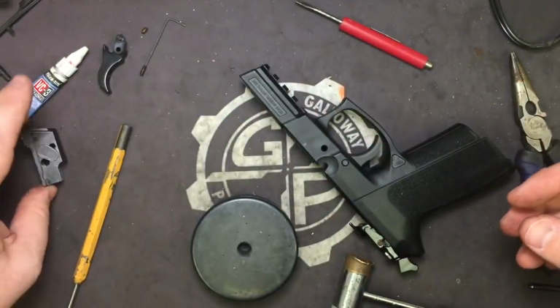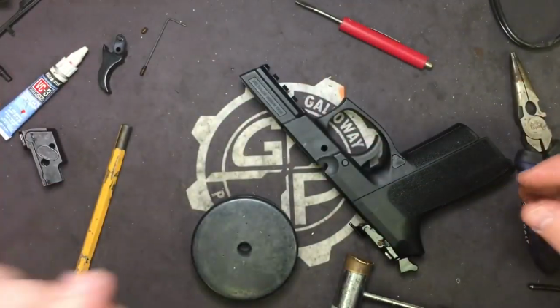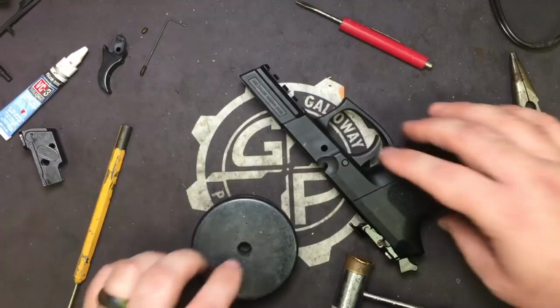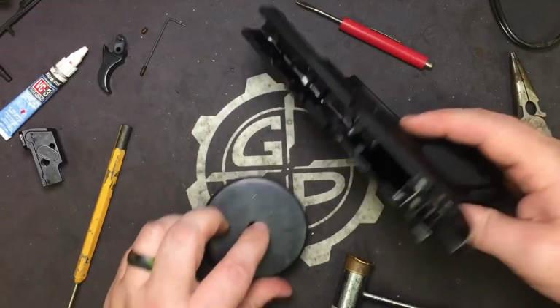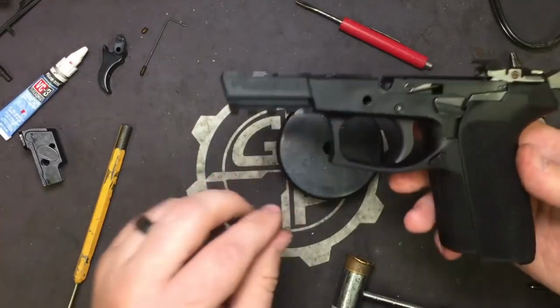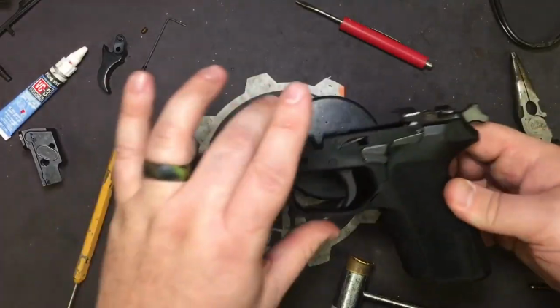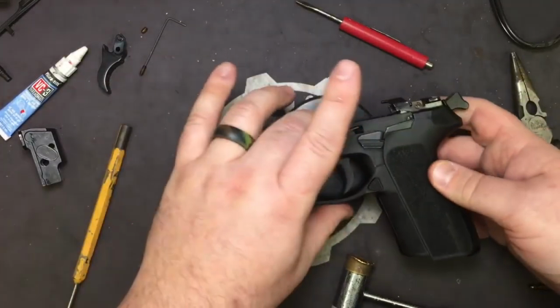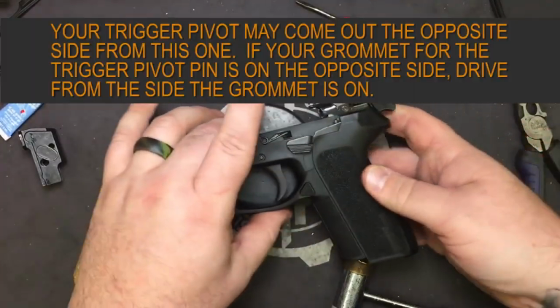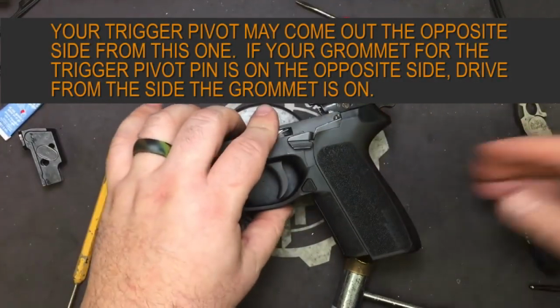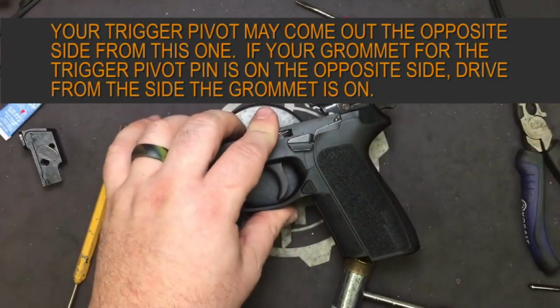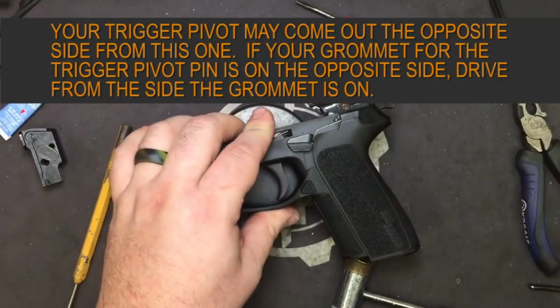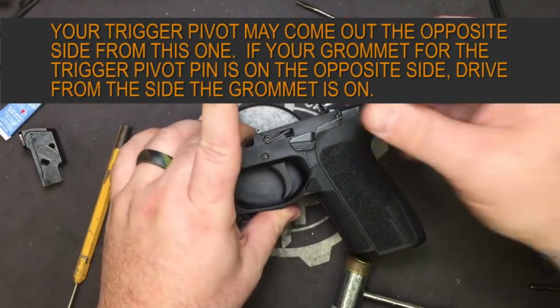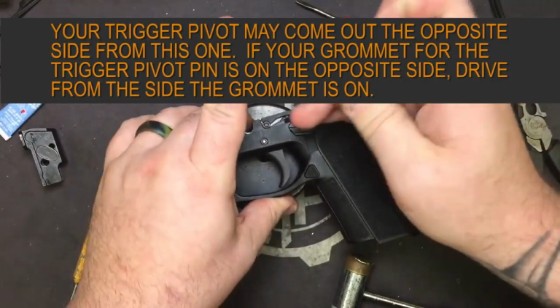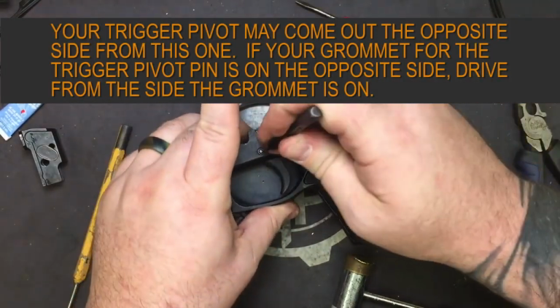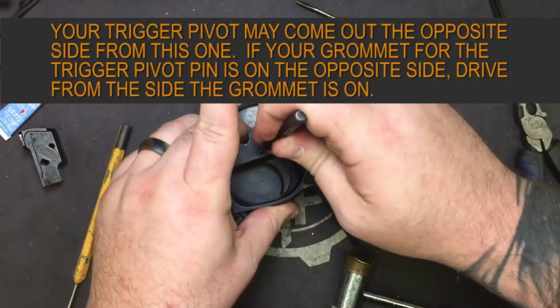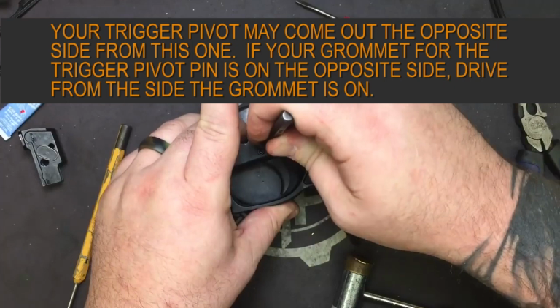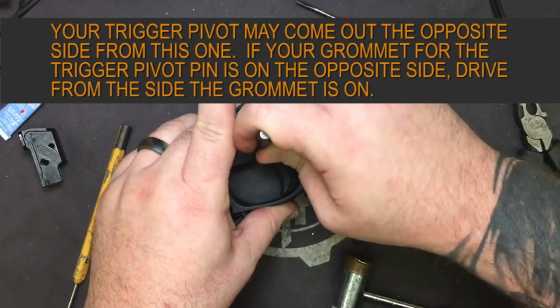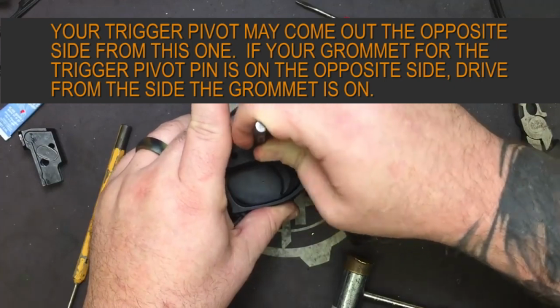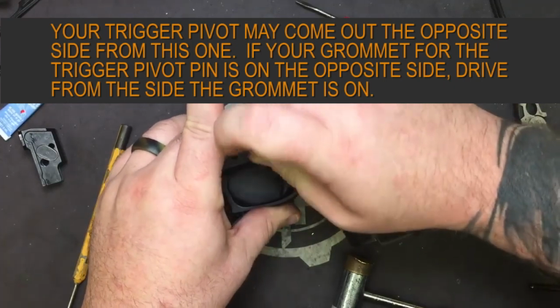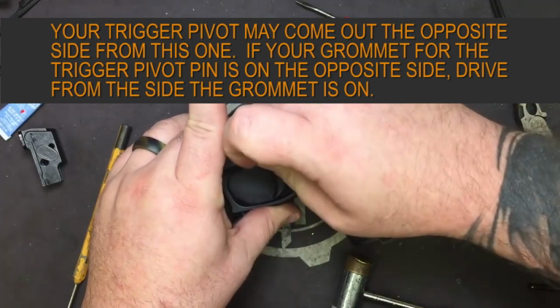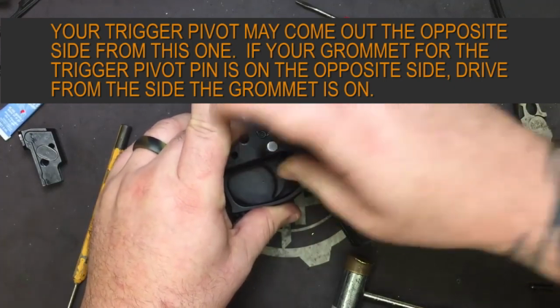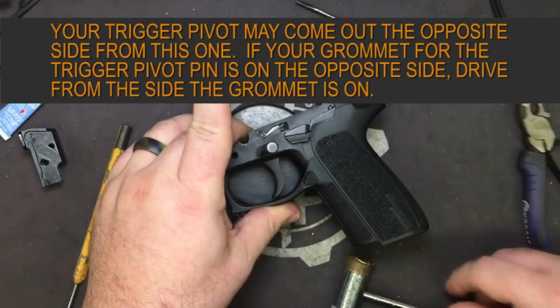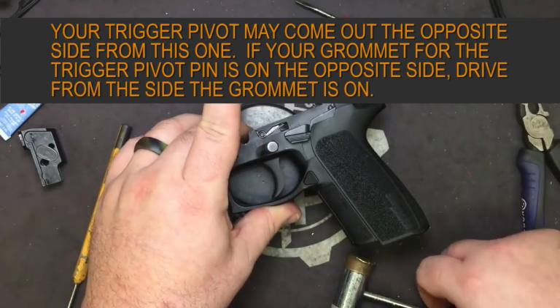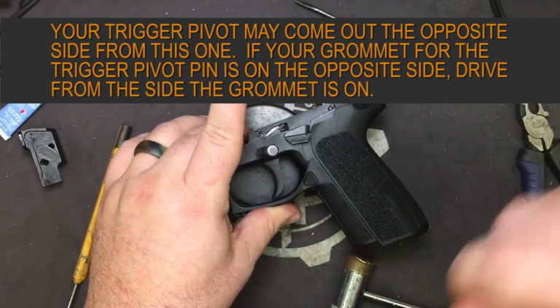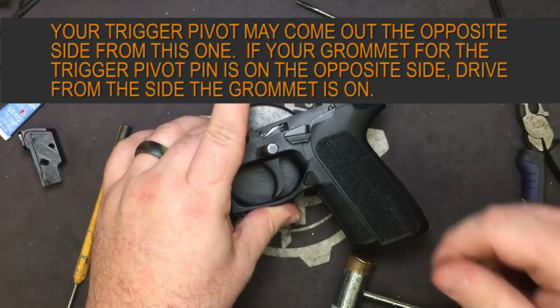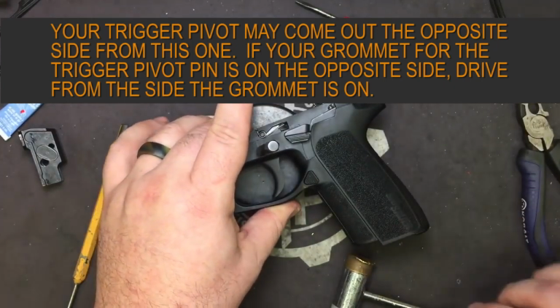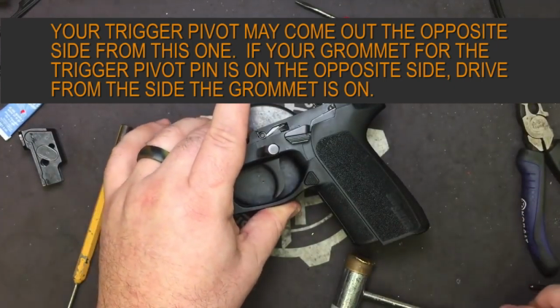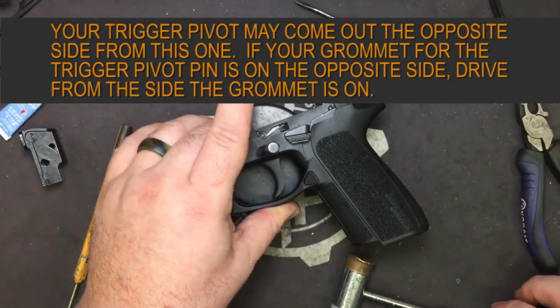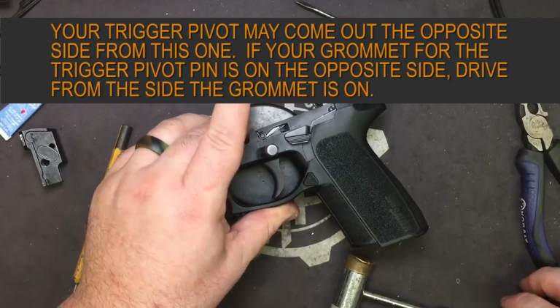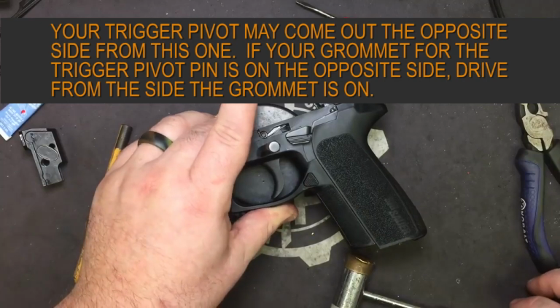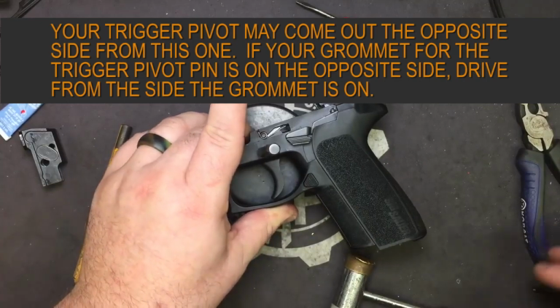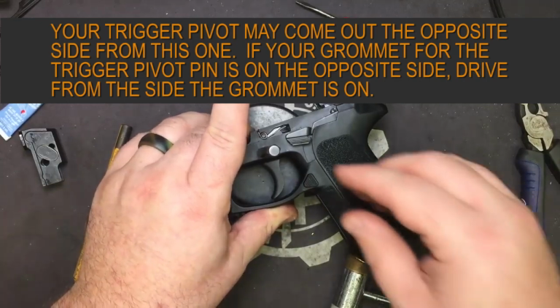We're going to set our locking block off to the side and go back to the bench block. You're going to take your 1/16th or 2 millimeter and push out the trigger pin — it may take a little bit of a tap.